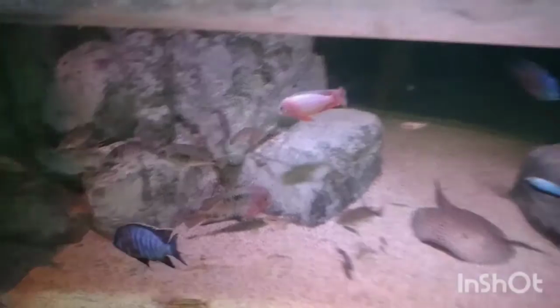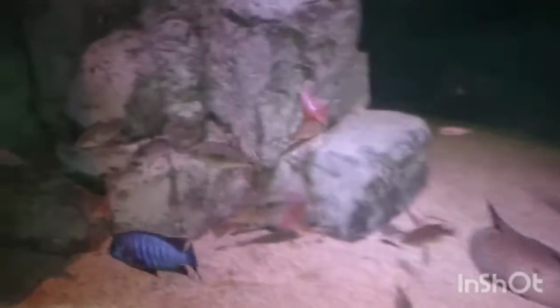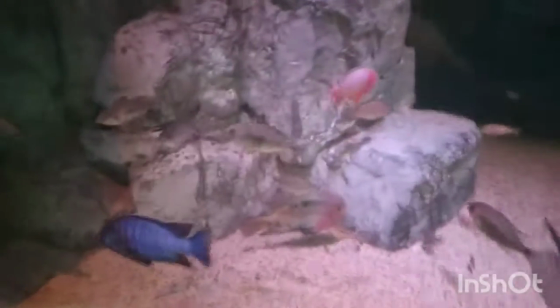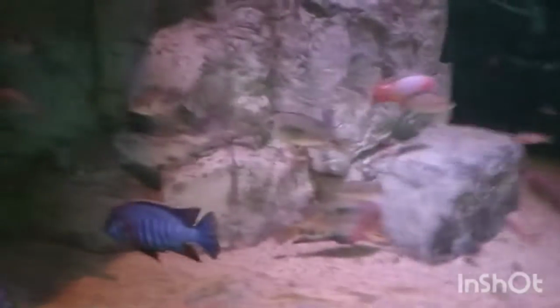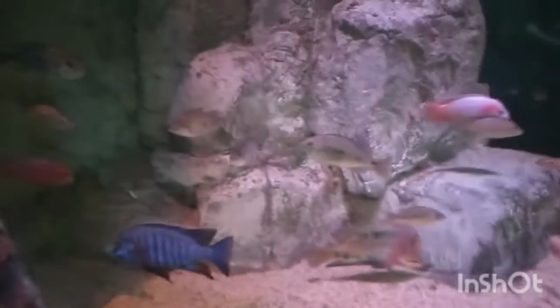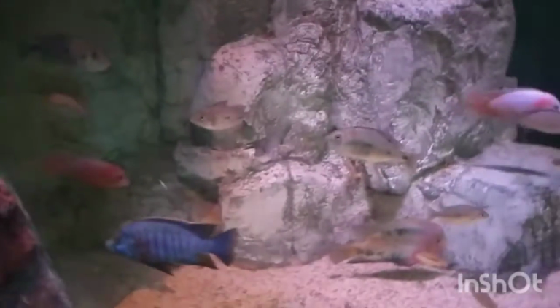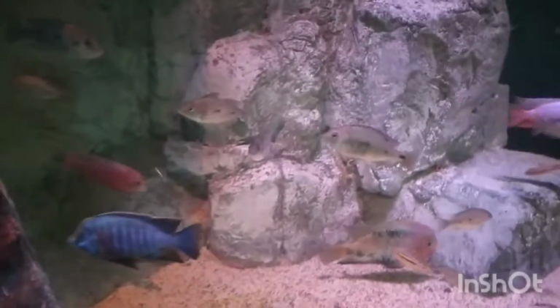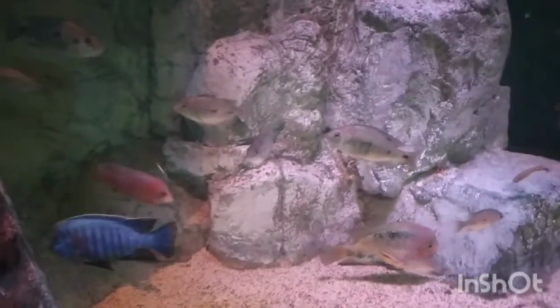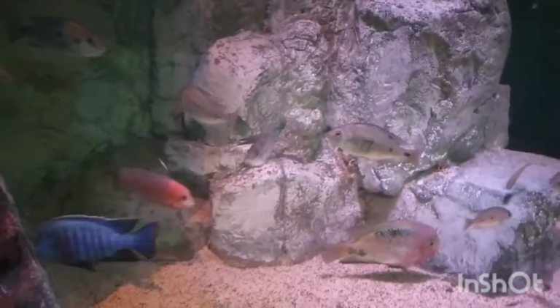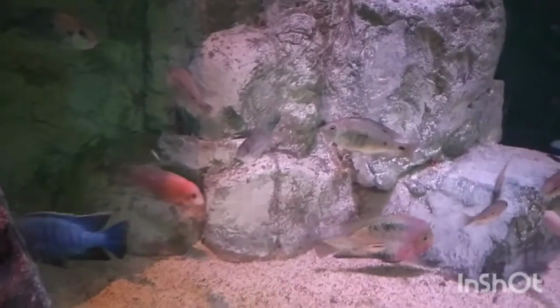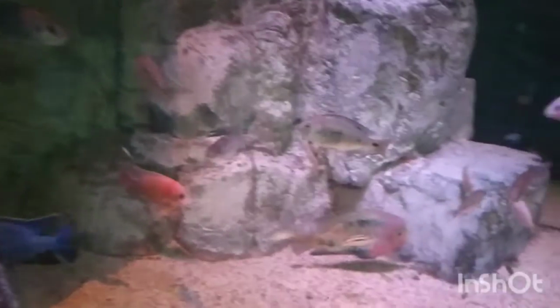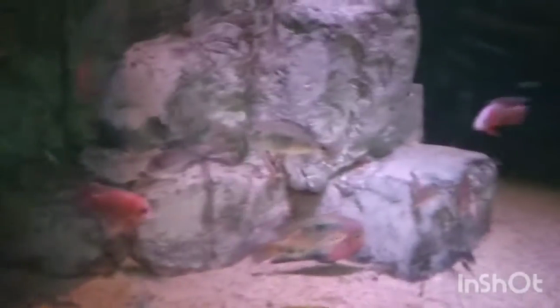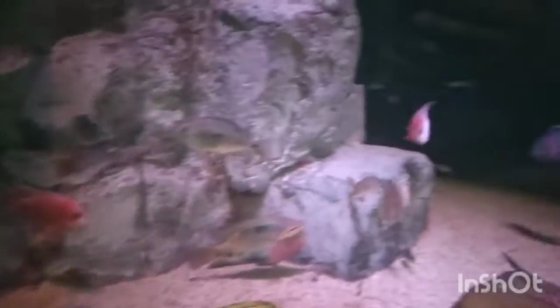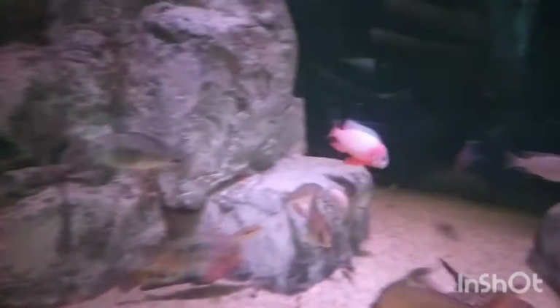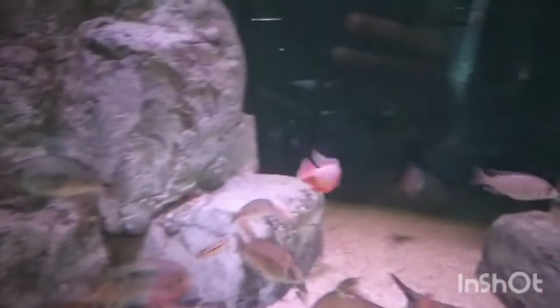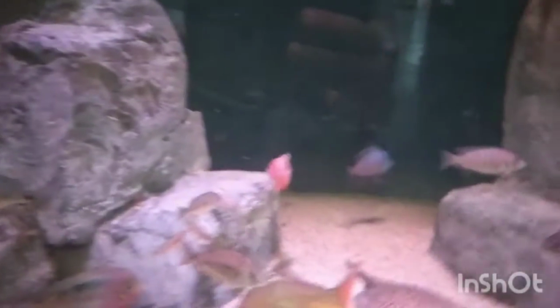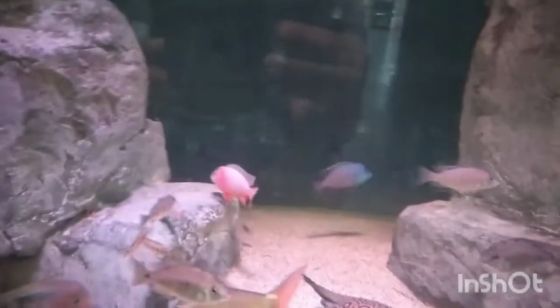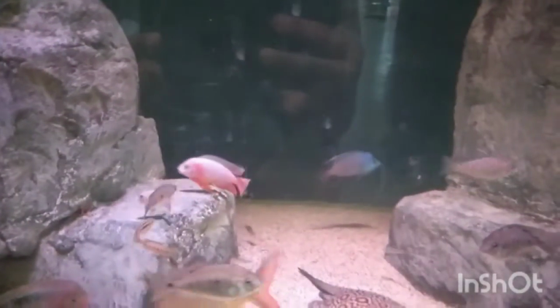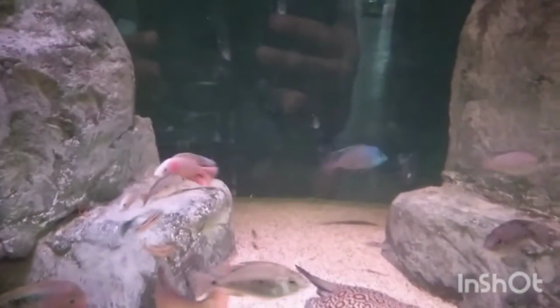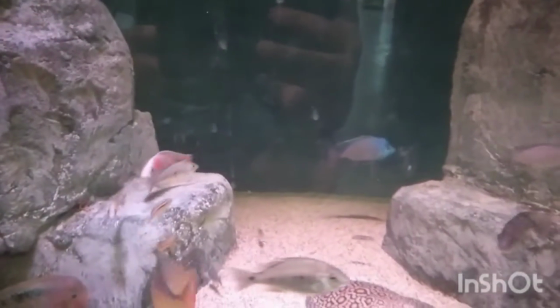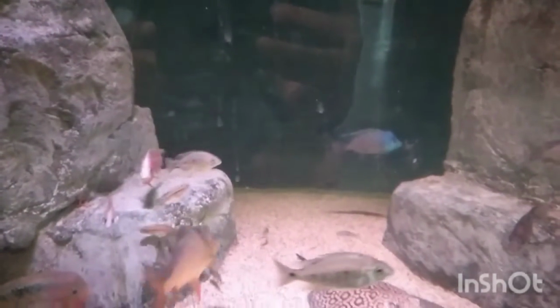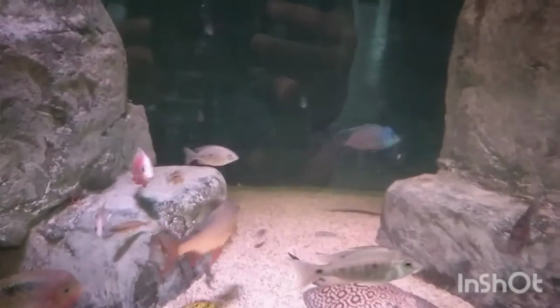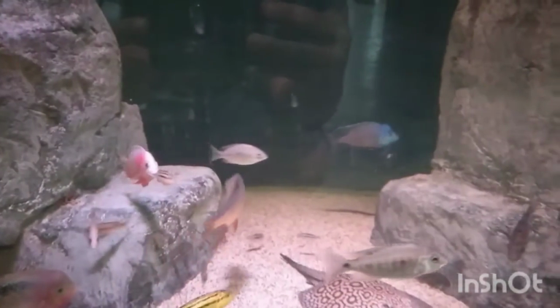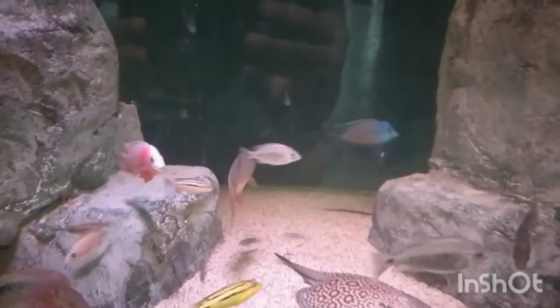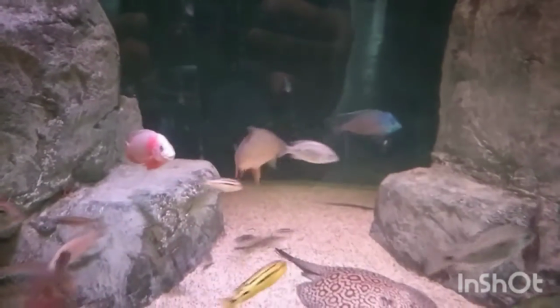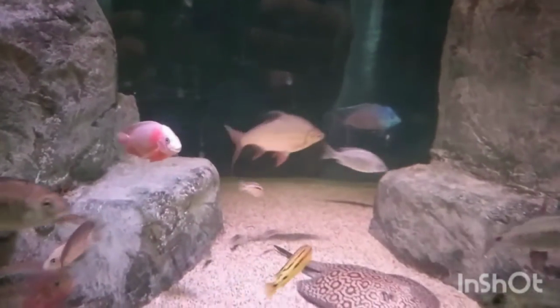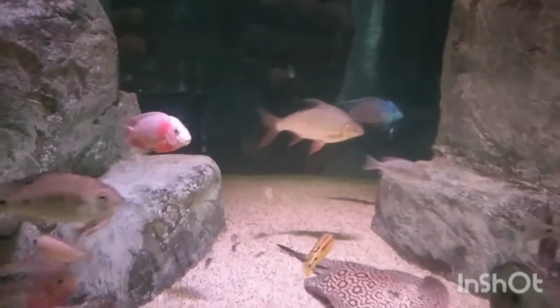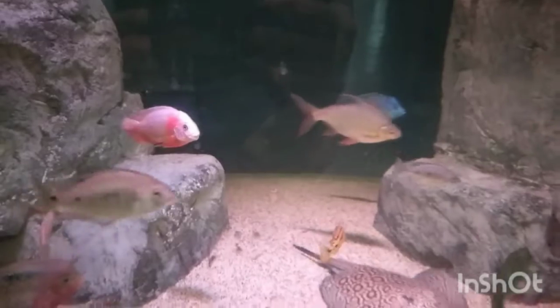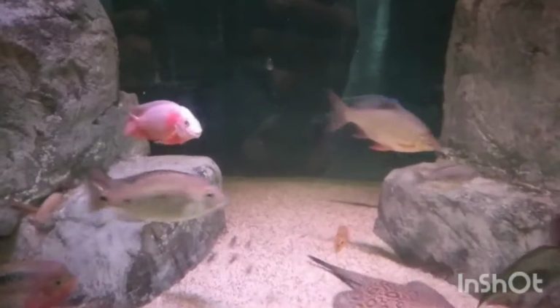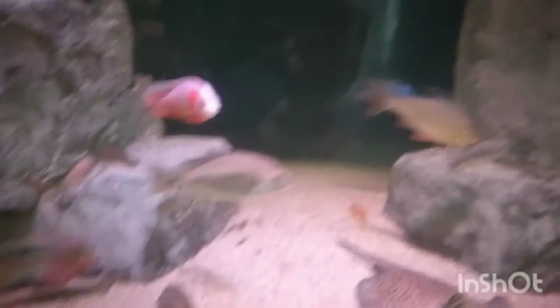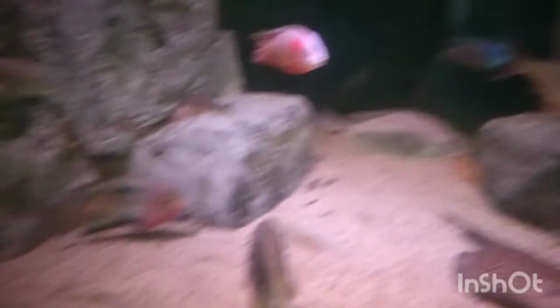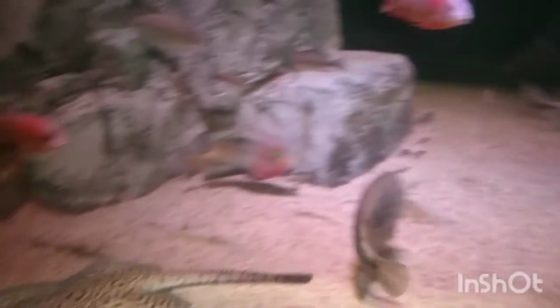We're over here at the SeaQuest in Las Vegas, Nevada and they have some beautiful cichlids here. These things are huge. I can't wait till mine get big.